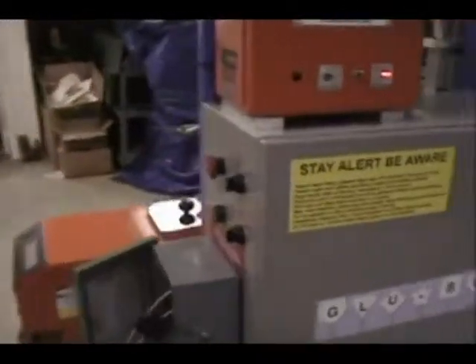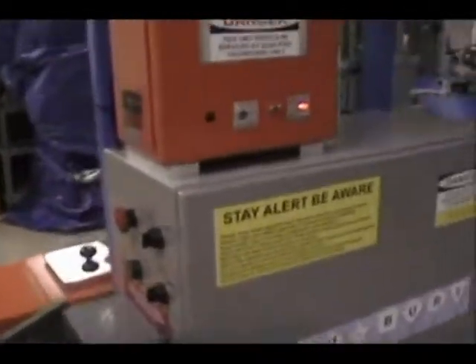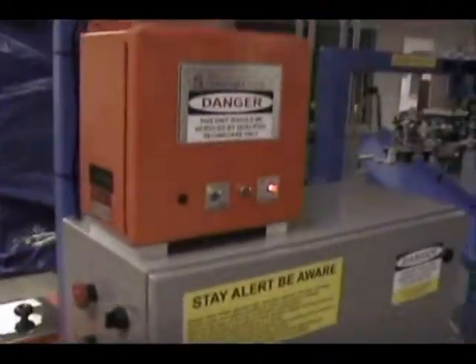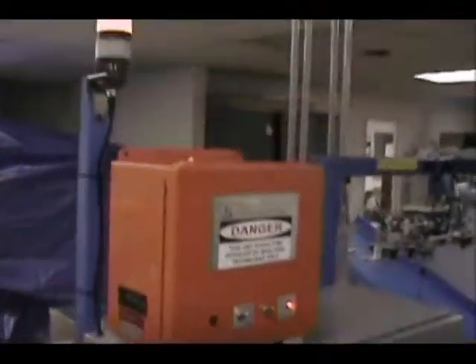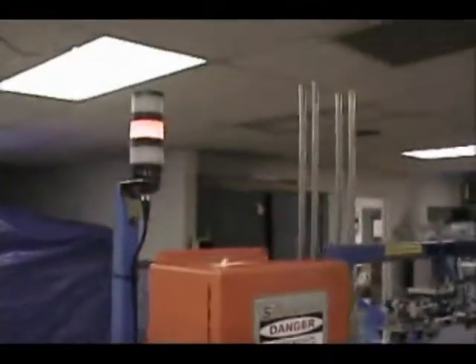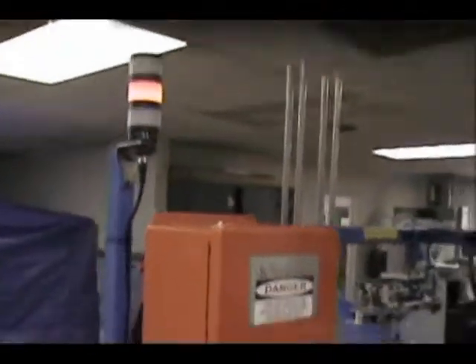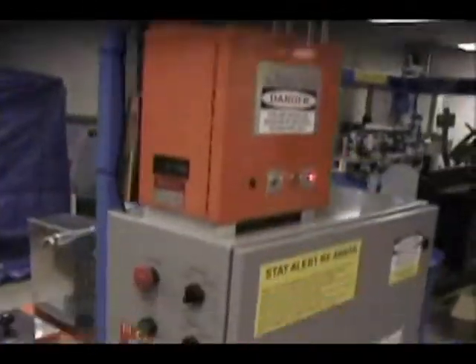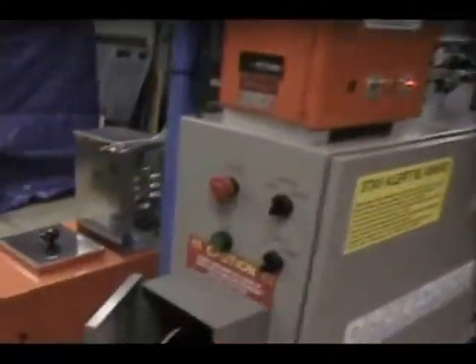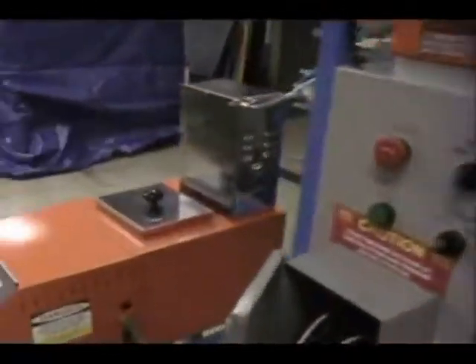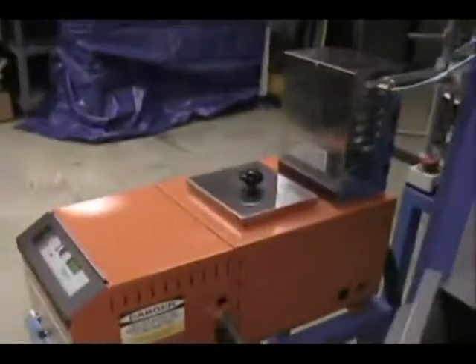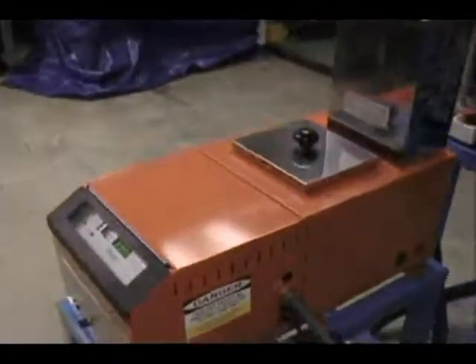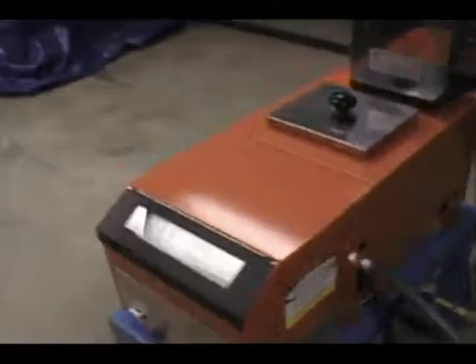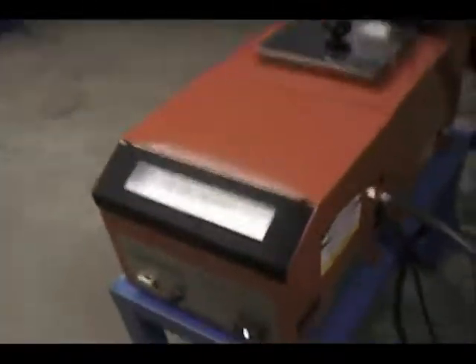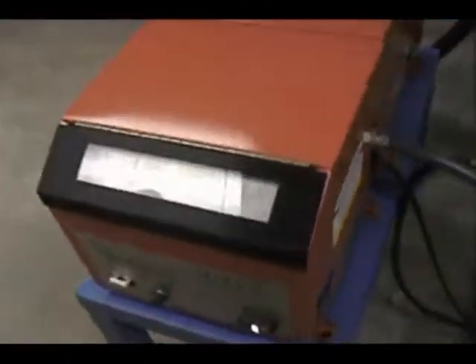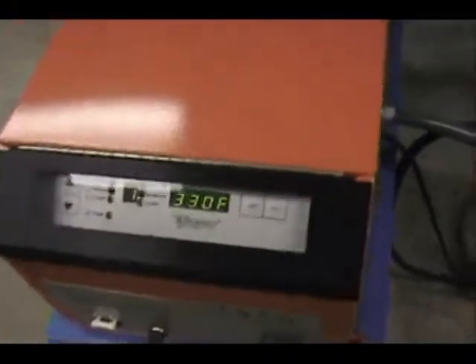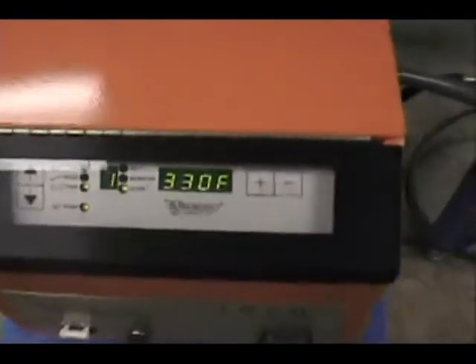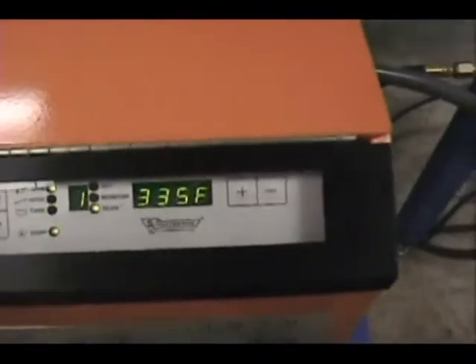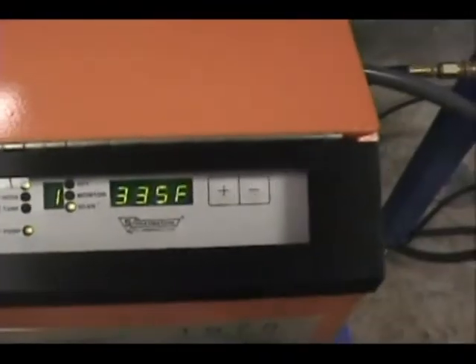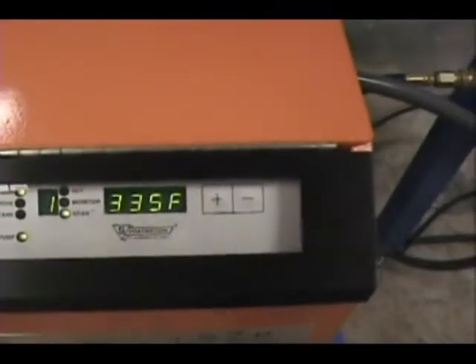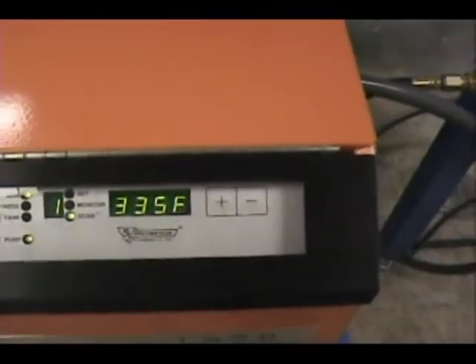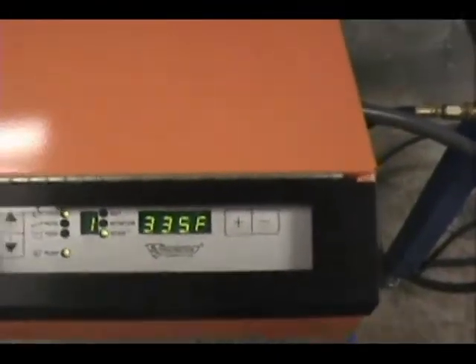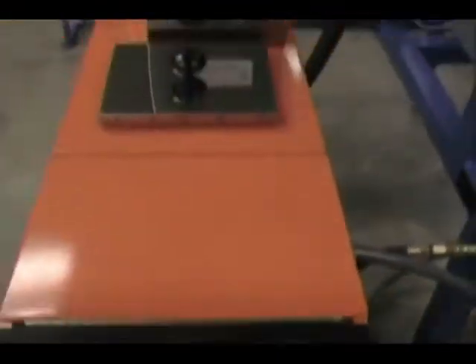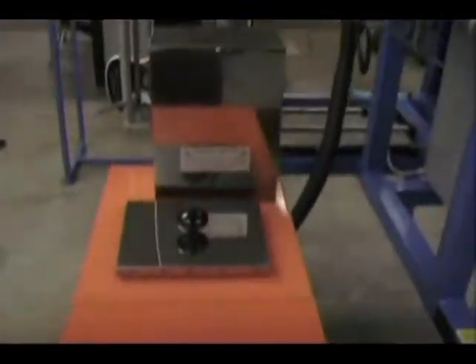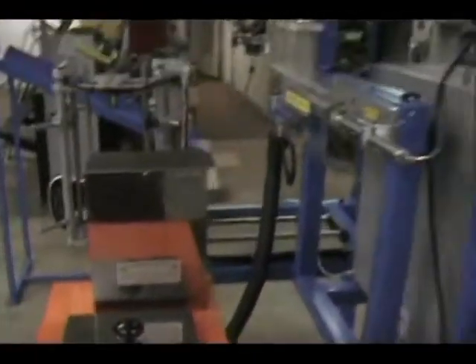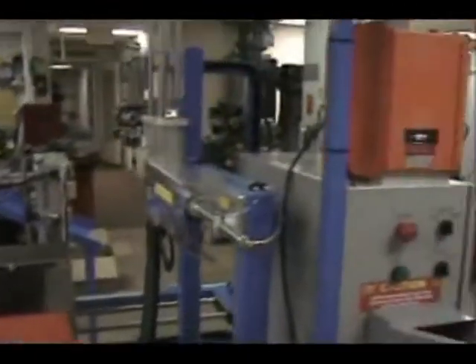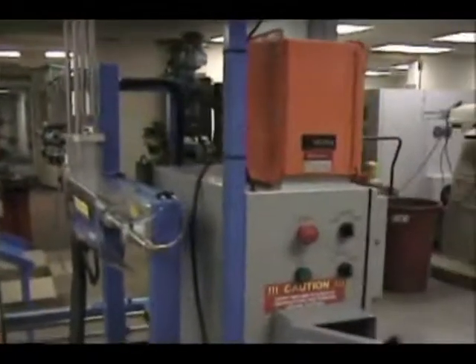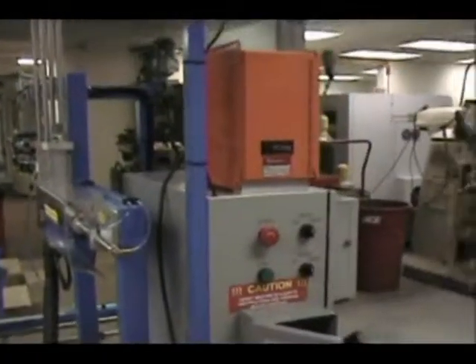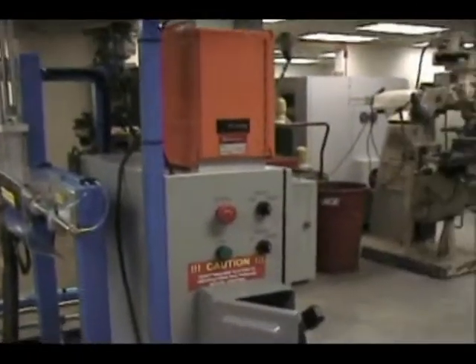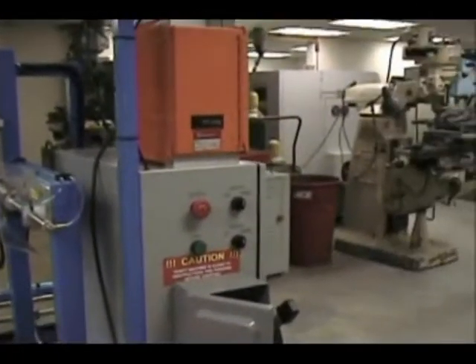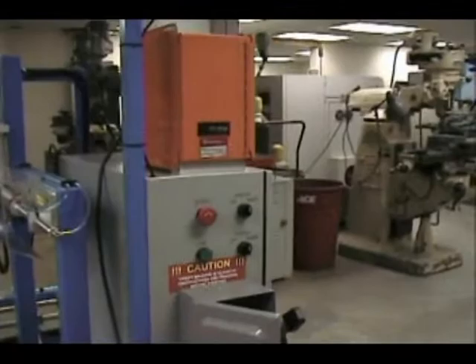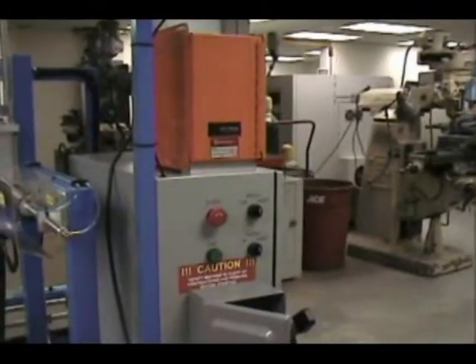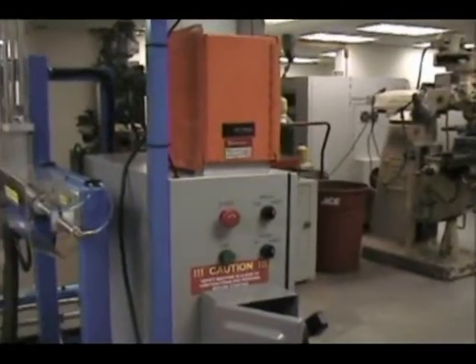We've got the machine turned on already and our glue pot heated up to 330 degrees. And we are going to run some fans right now.